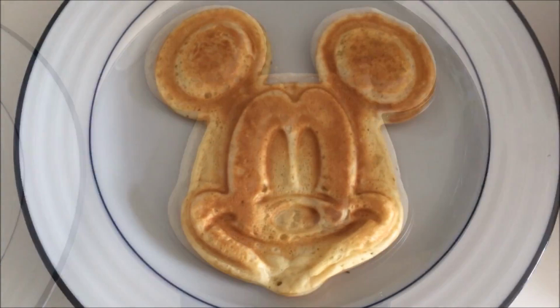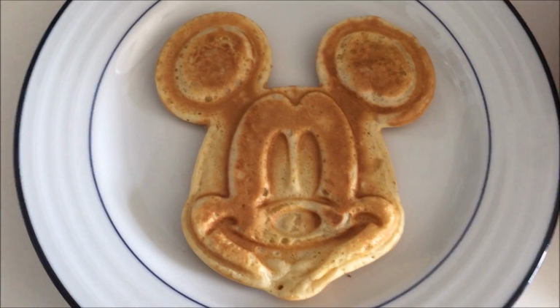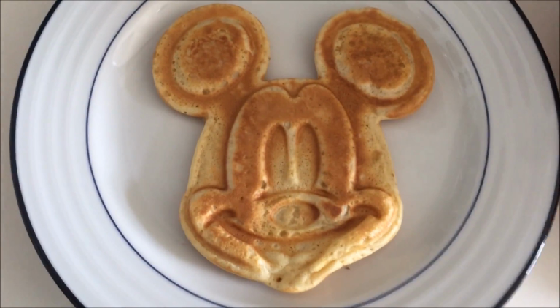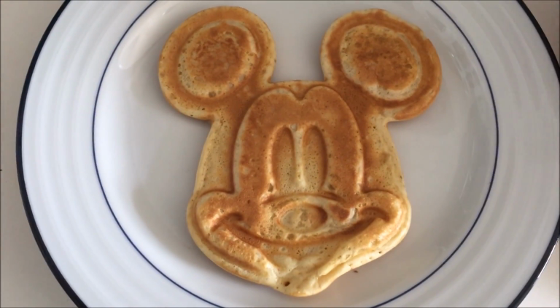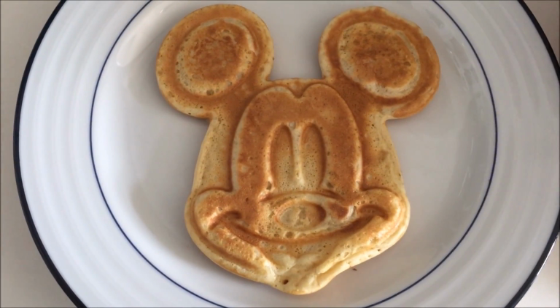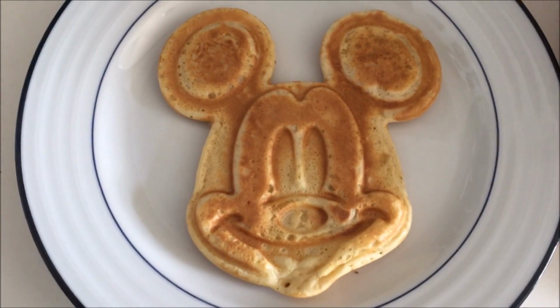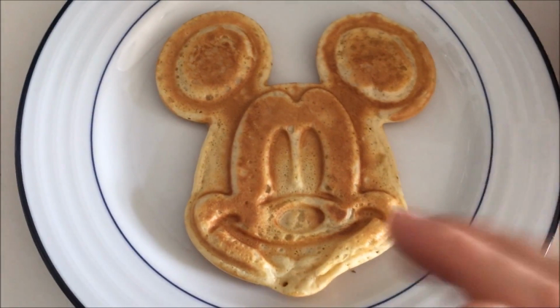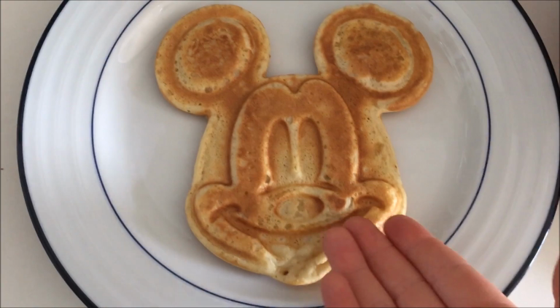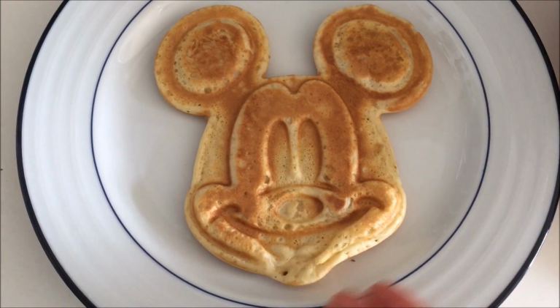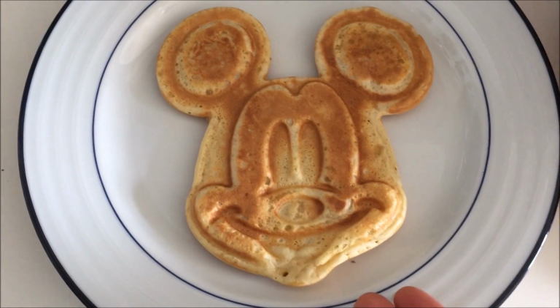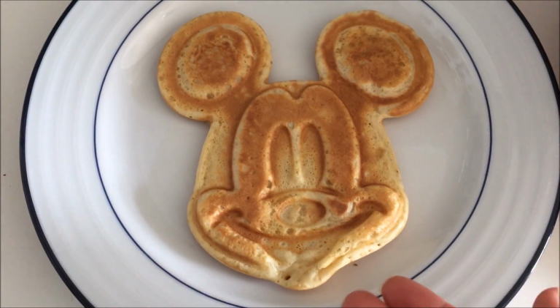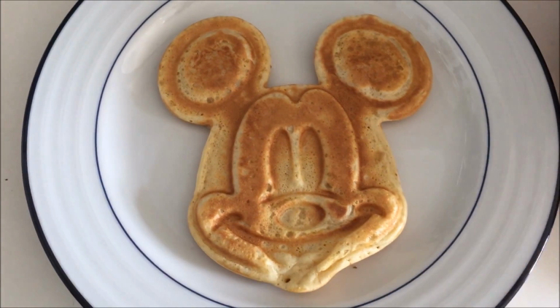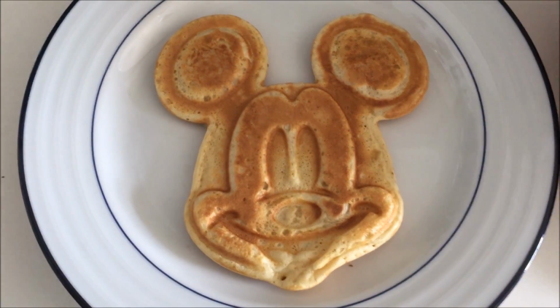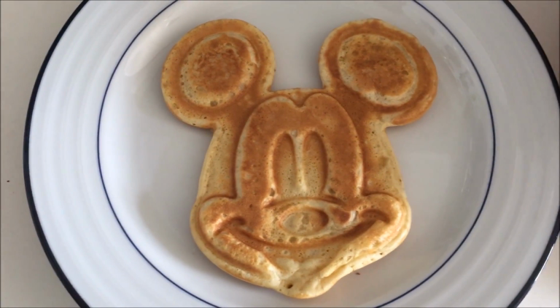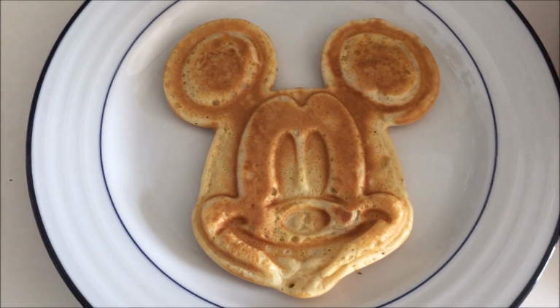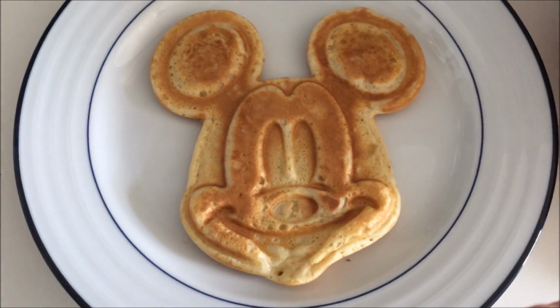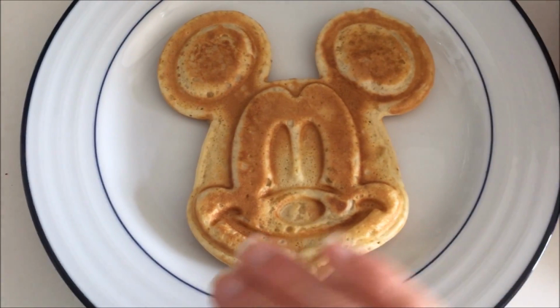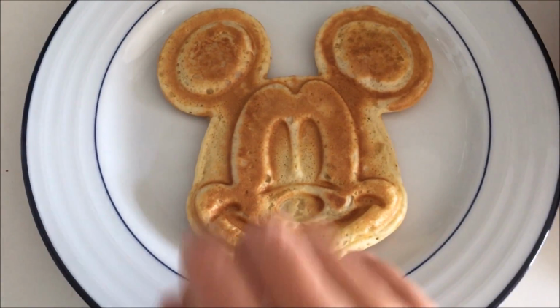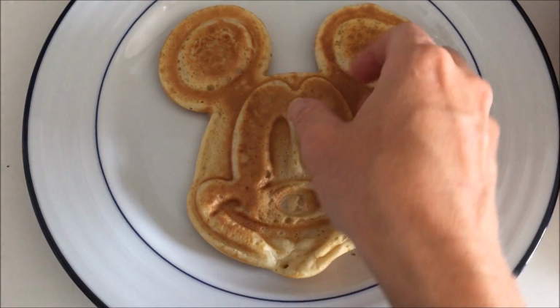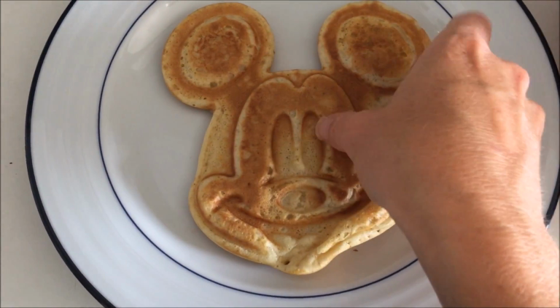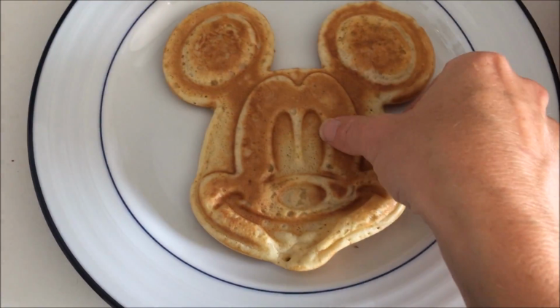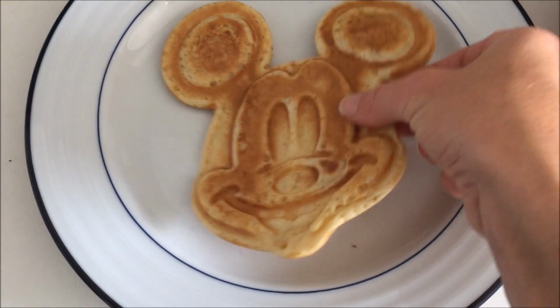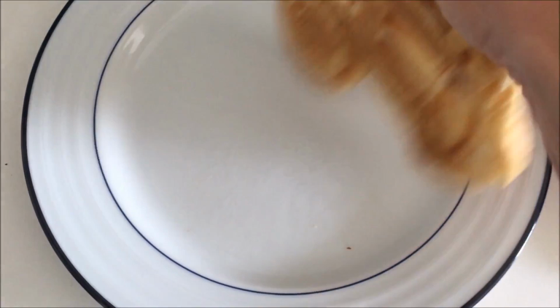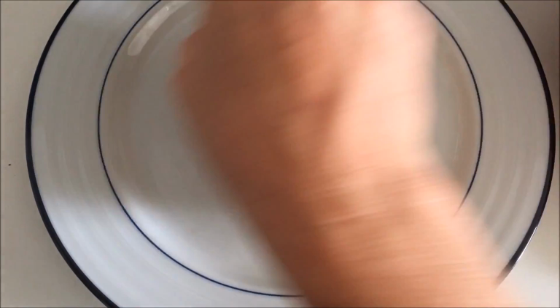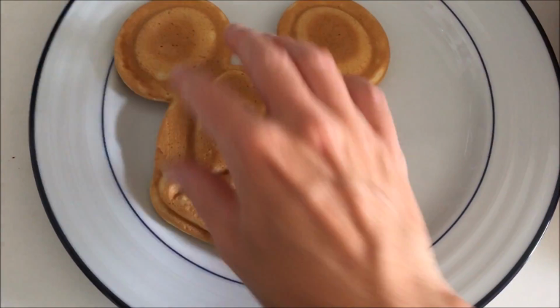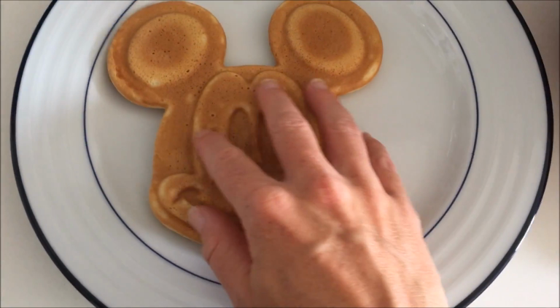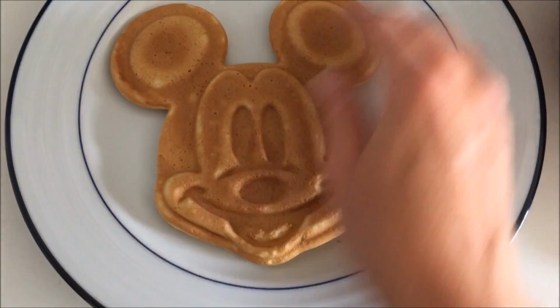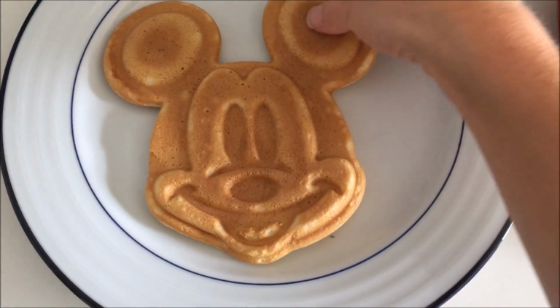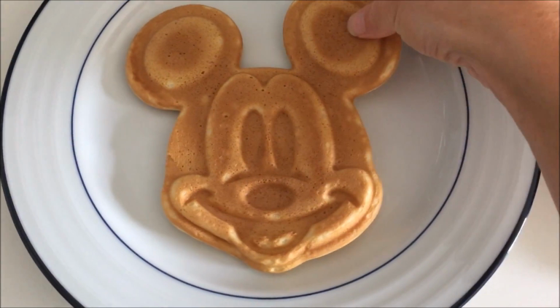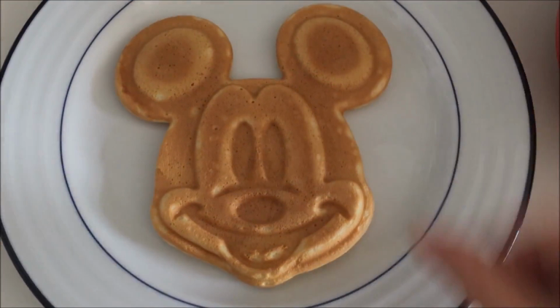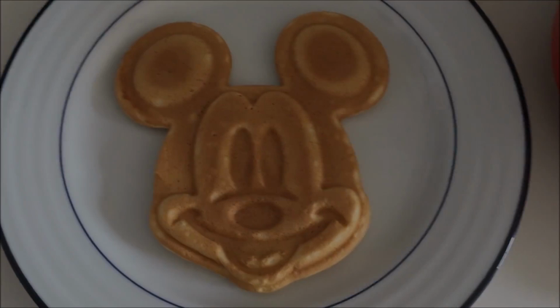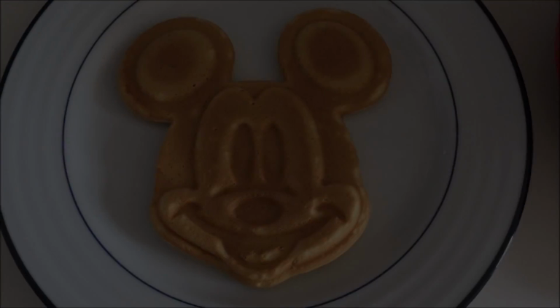So this is the Mickey waffle straight out of the waffle maker — the bottom is on the bottom of the plate, and the top of the waffle maker where we closed it down is on the top. But I'd recommend going ahead and flipping it, because it's a much better looking Mickey on the bottom.